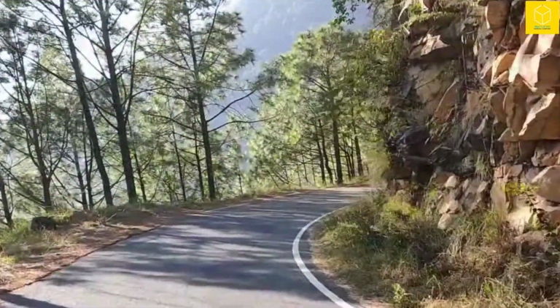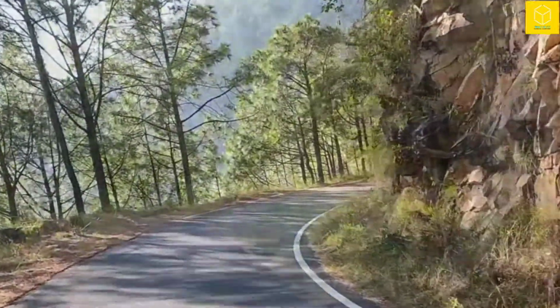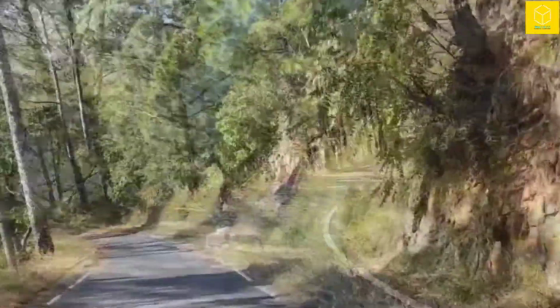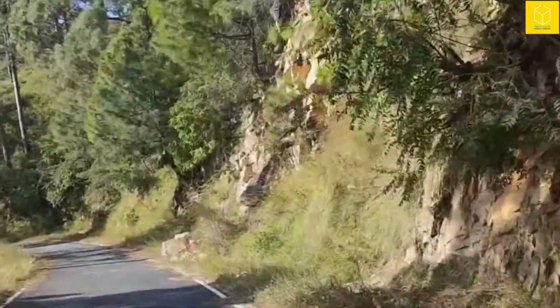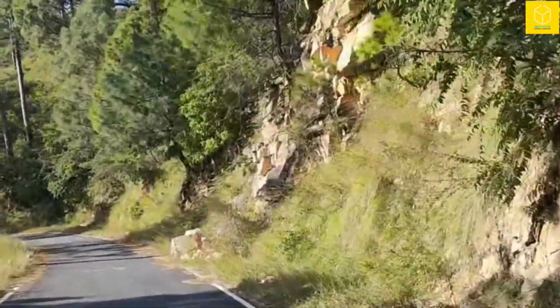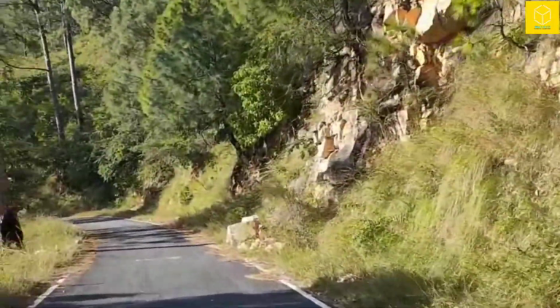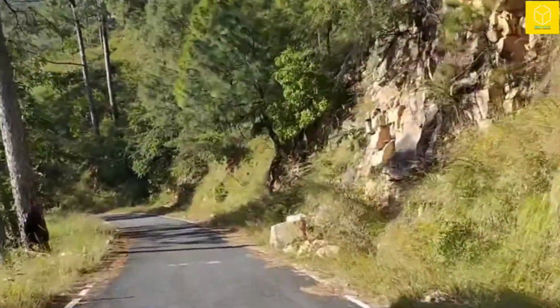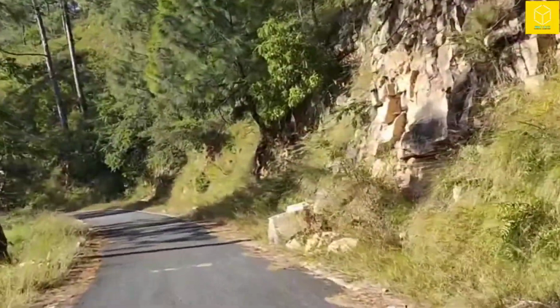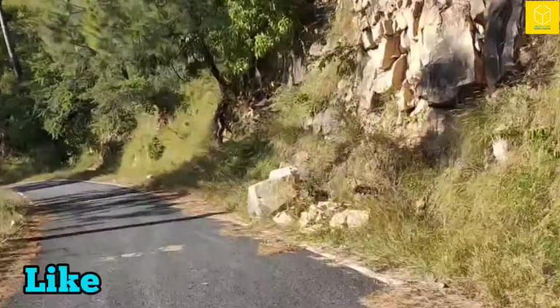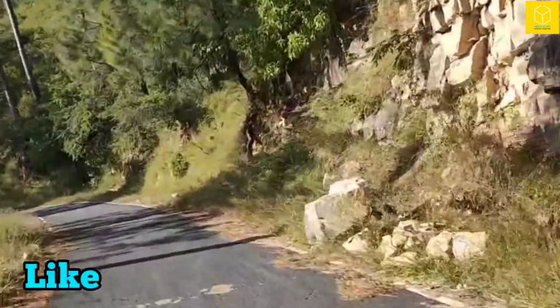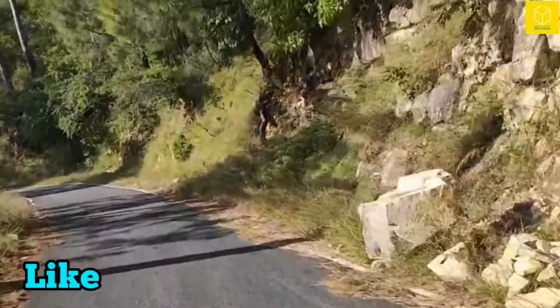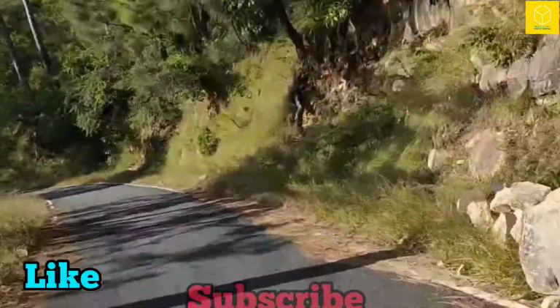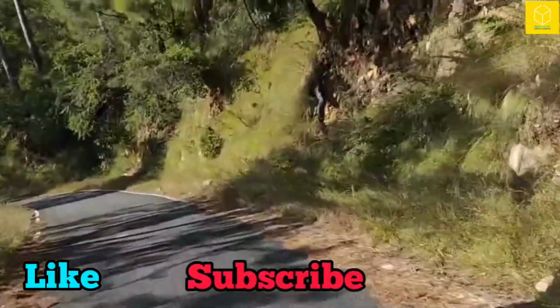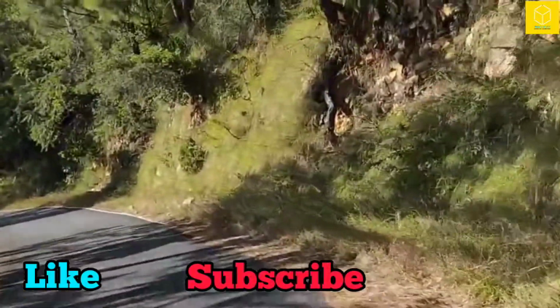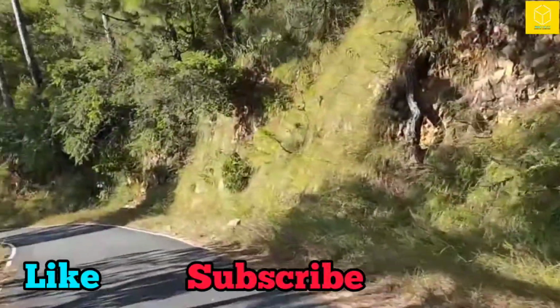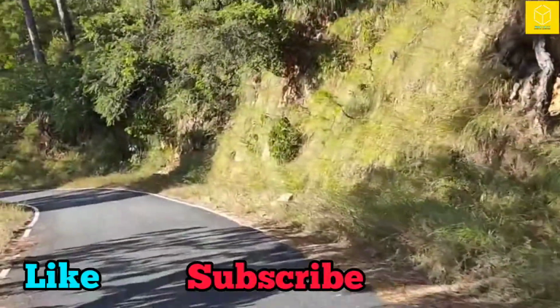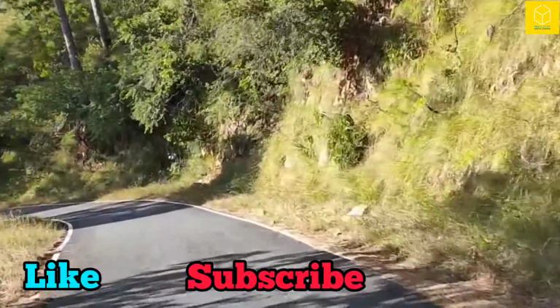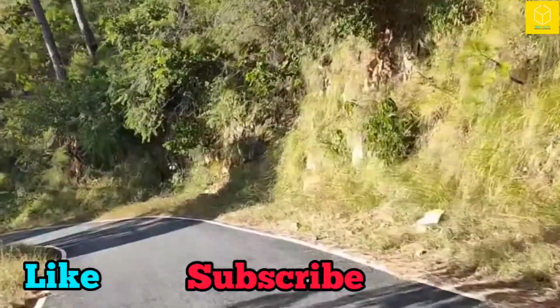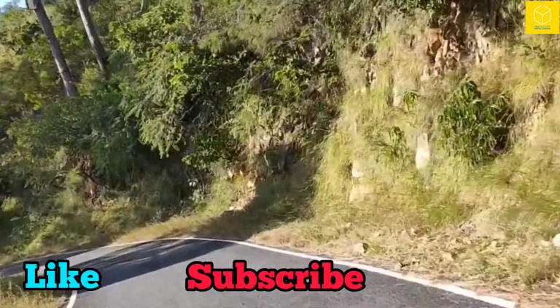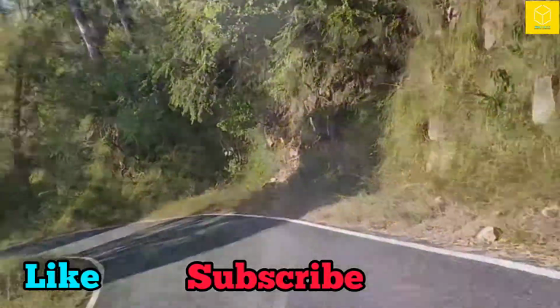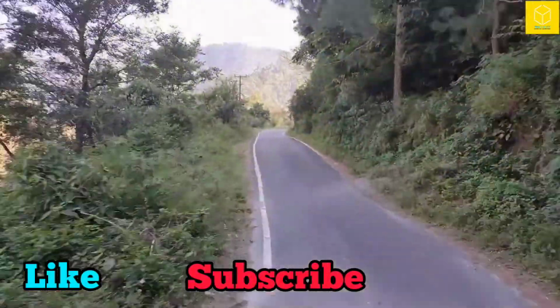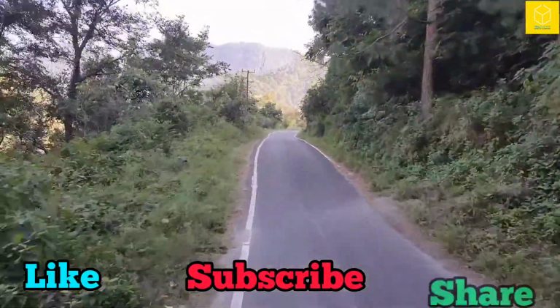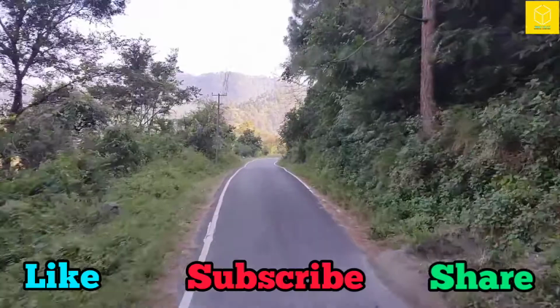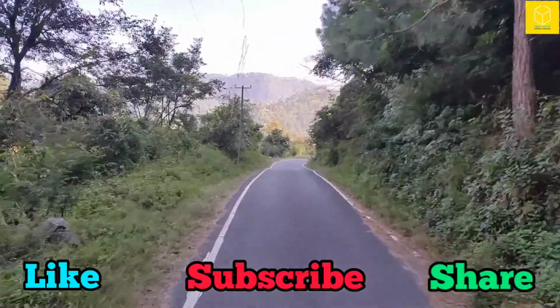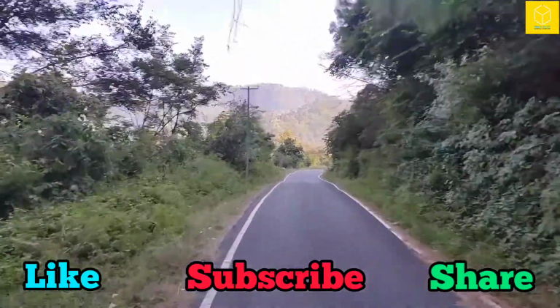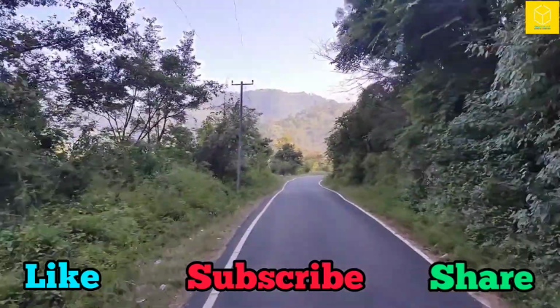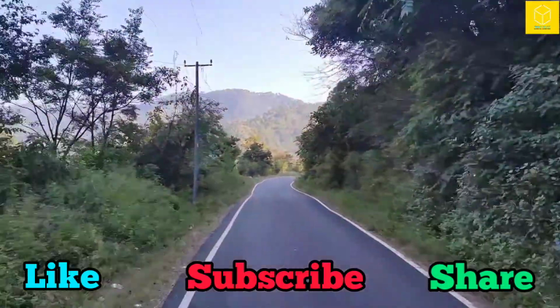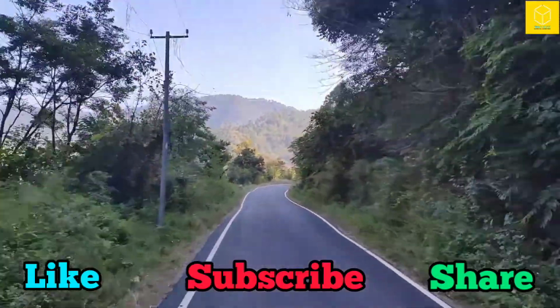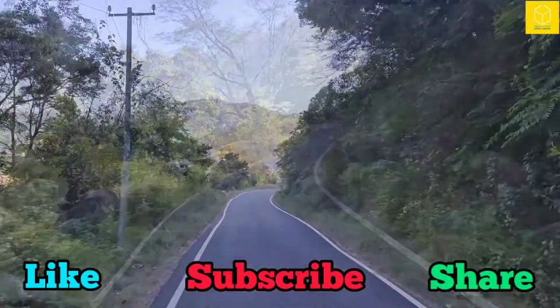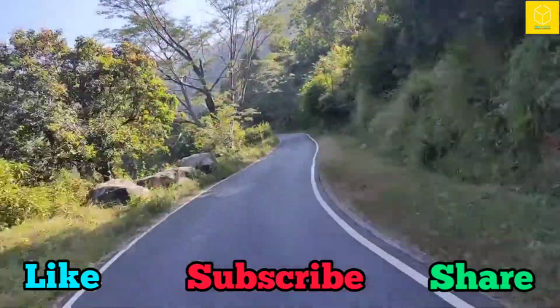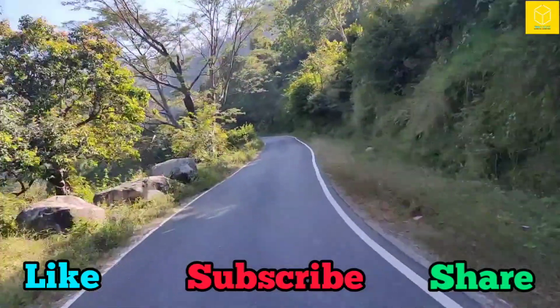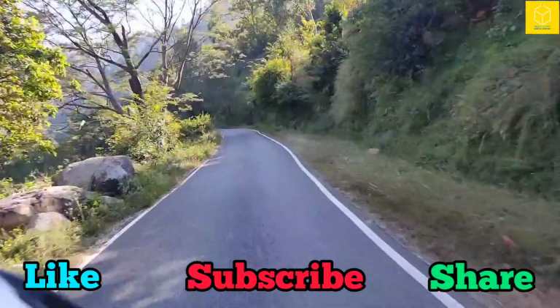If you think the video is worthy to watch, please leave a like and make sure you have subscribed to the channel. If you want to spread the knowledge, please share the video with your family and friends. Thanks for watching.